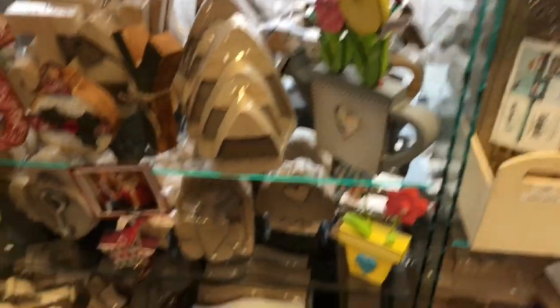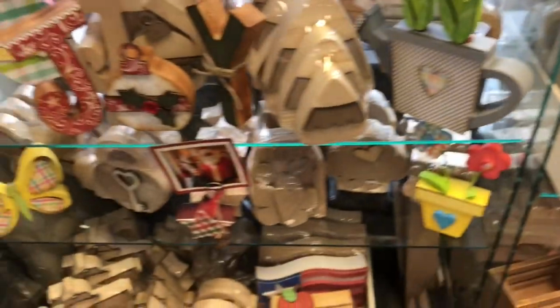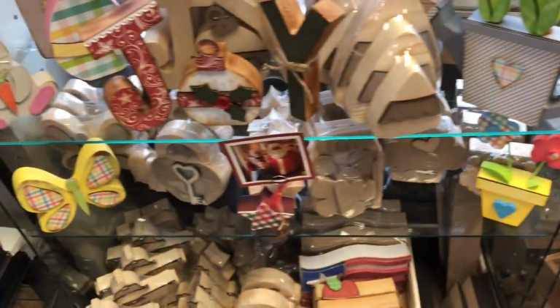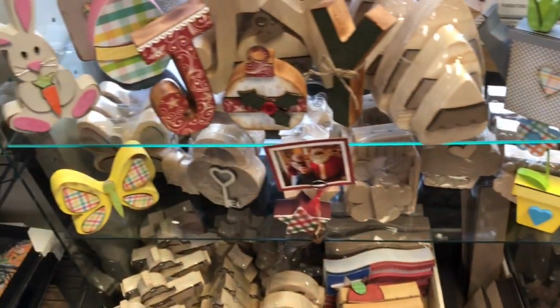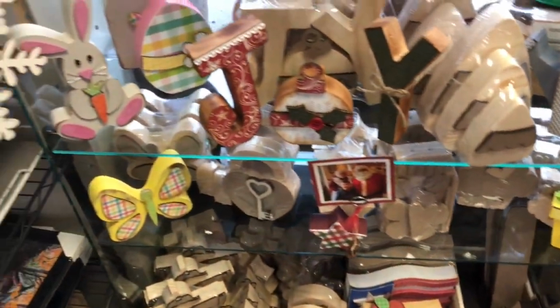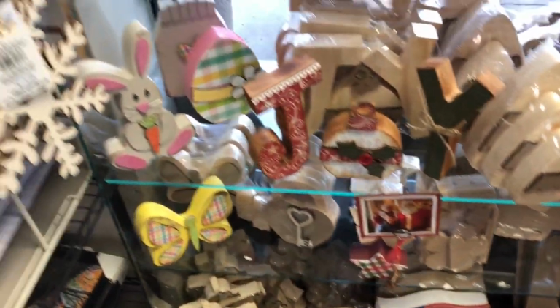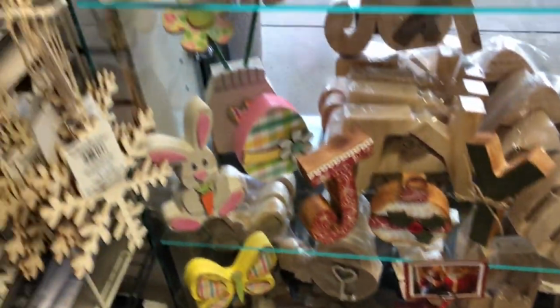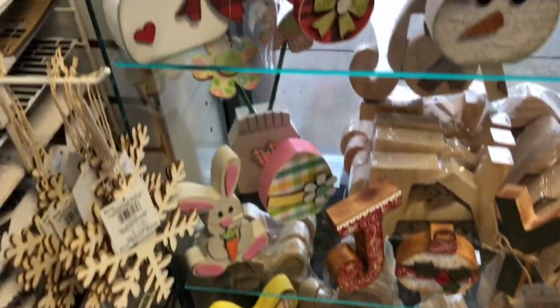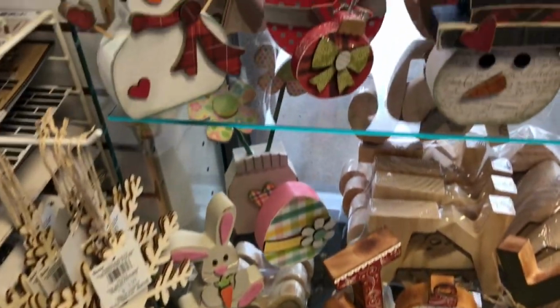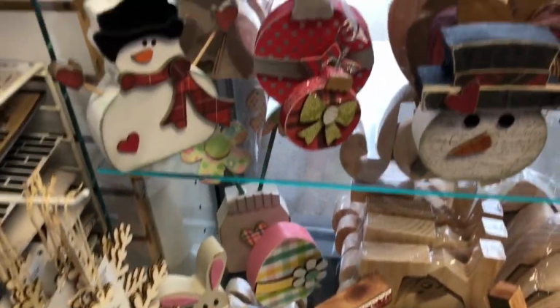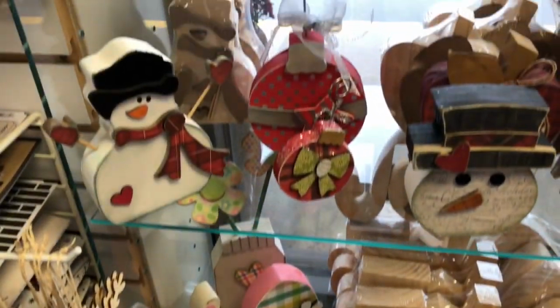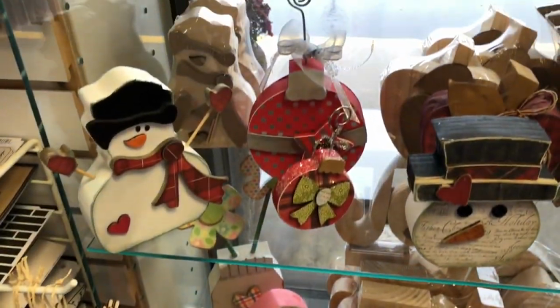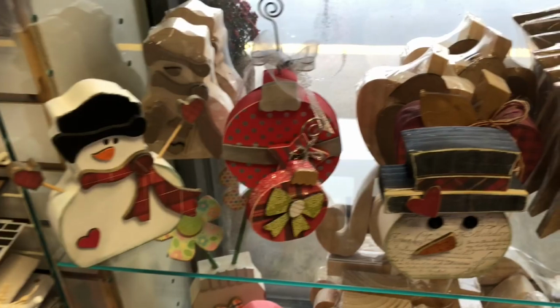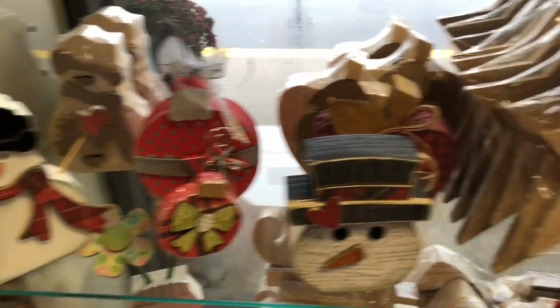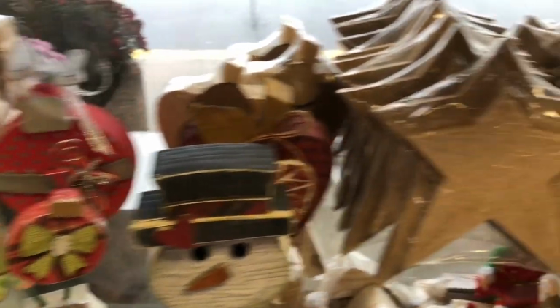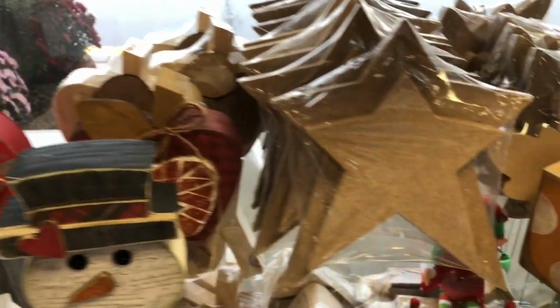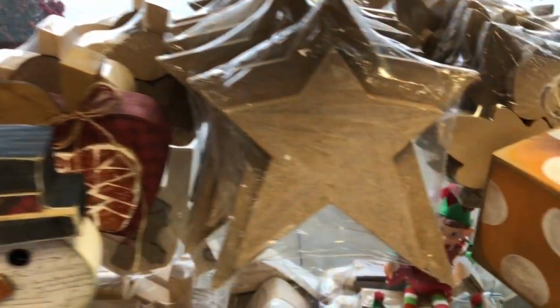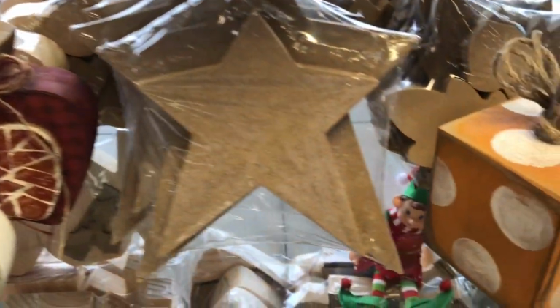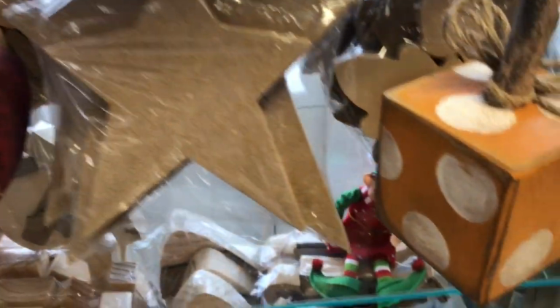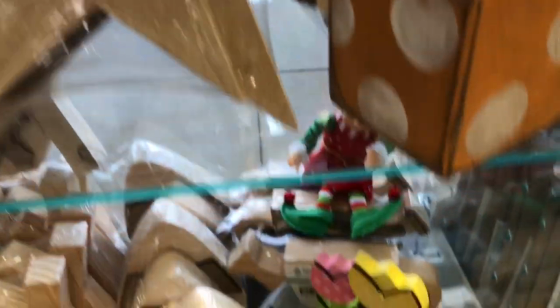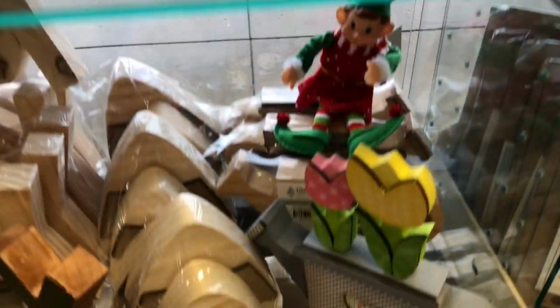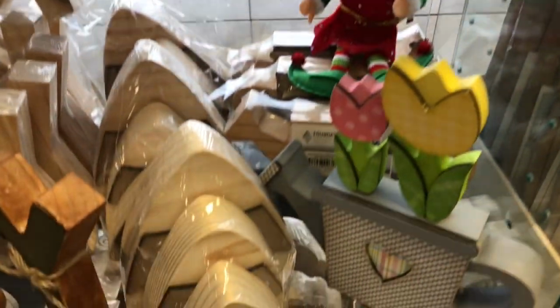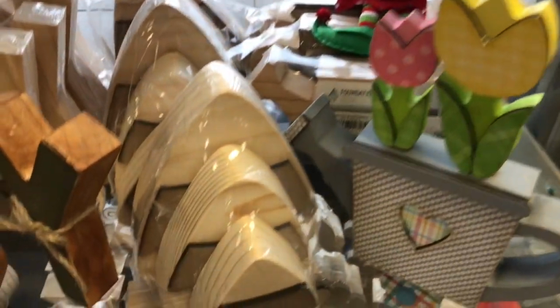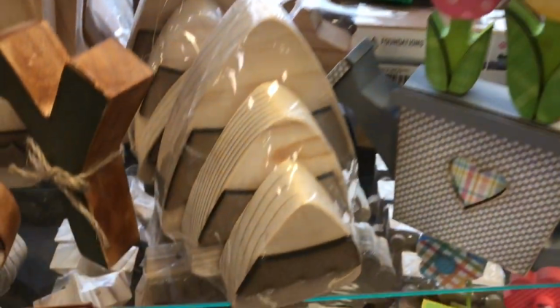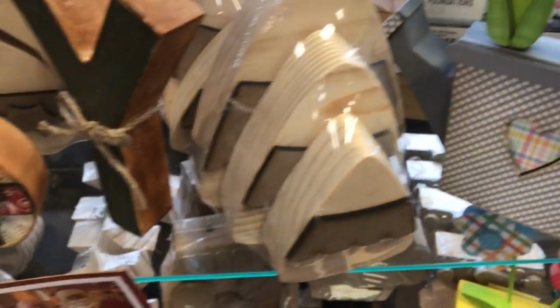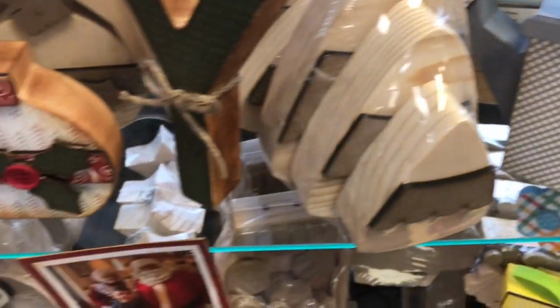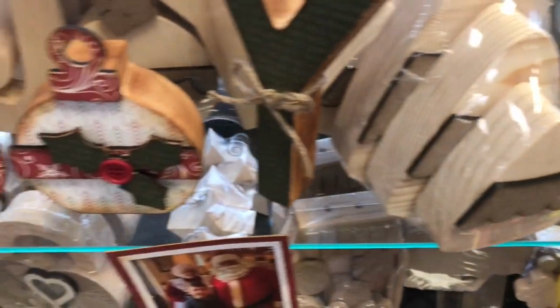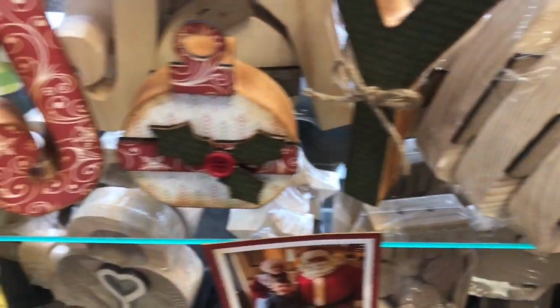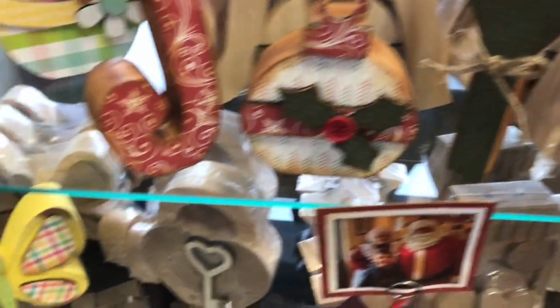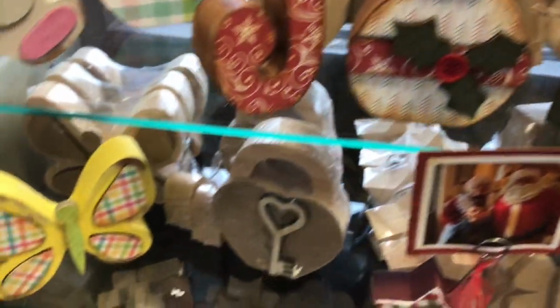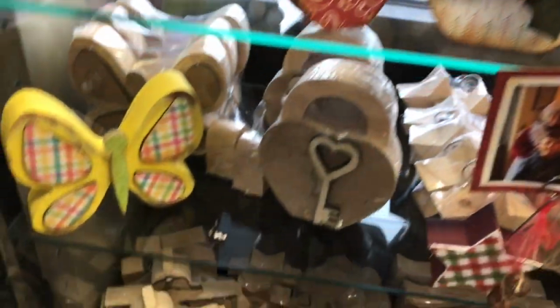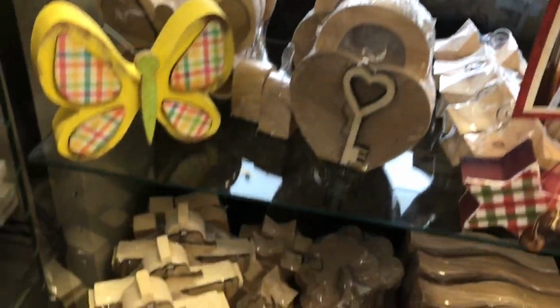Look at all of the other projects that you can make. We have the bare wood ready to go, and you can paint it, add paper, and do all kinds of fun things.